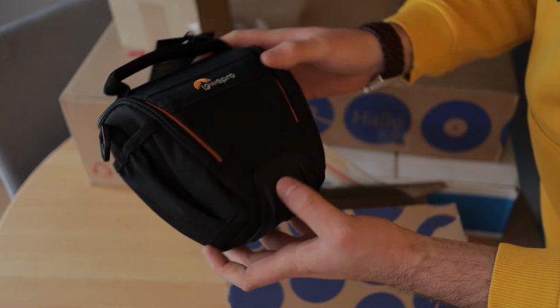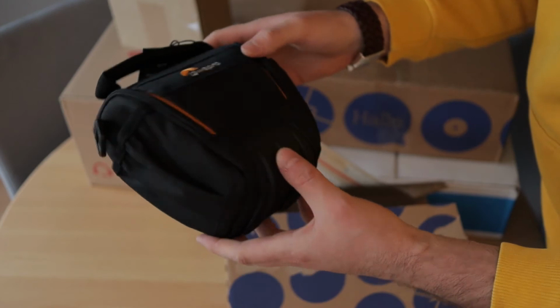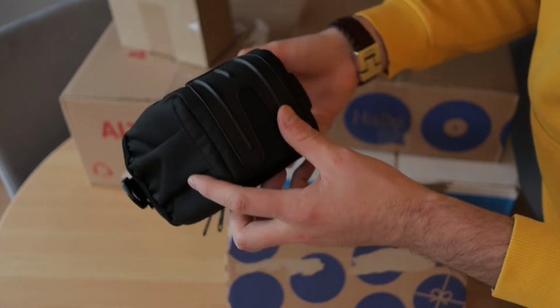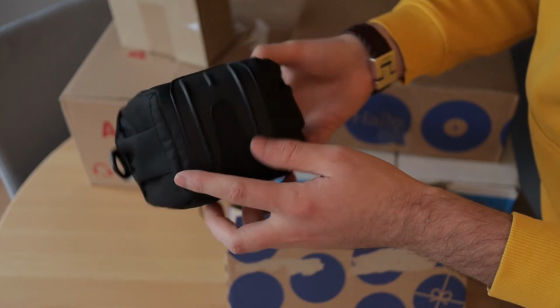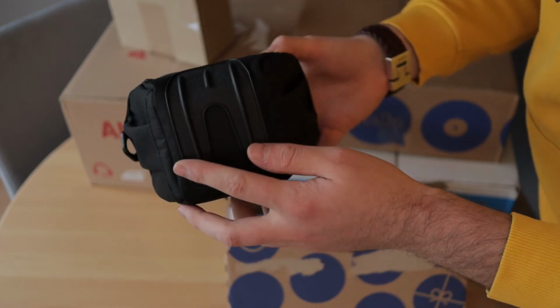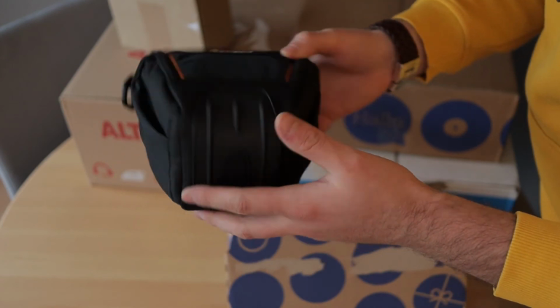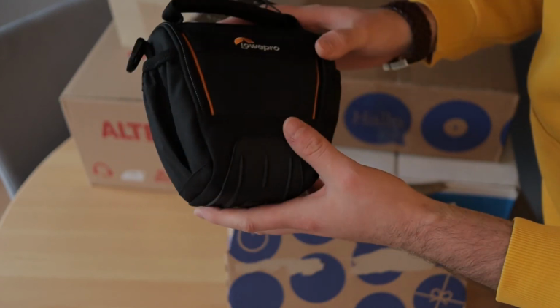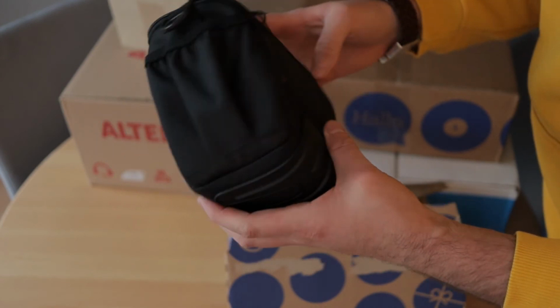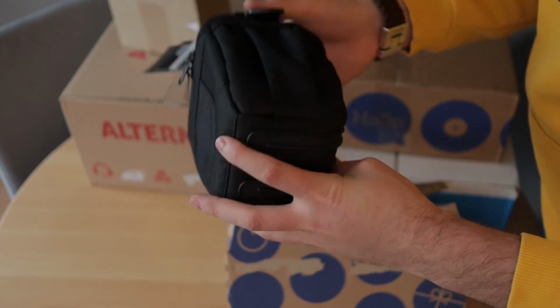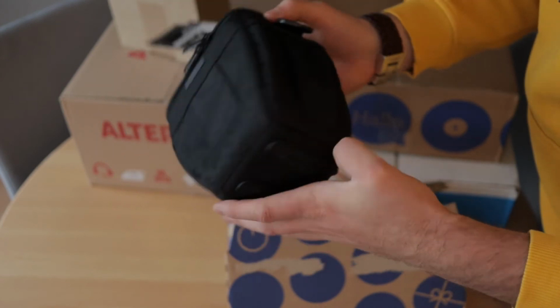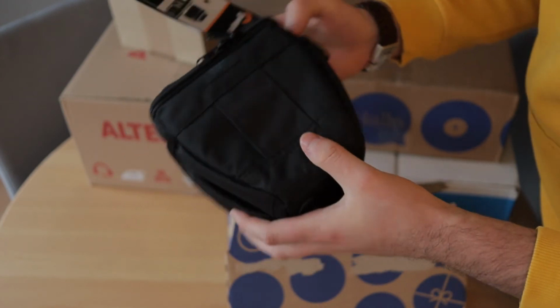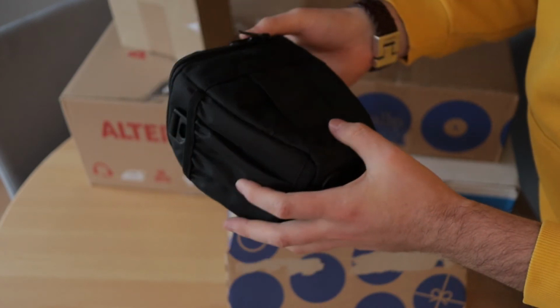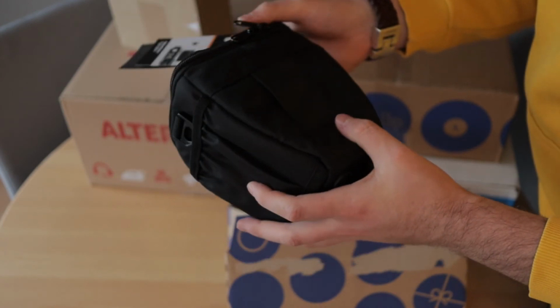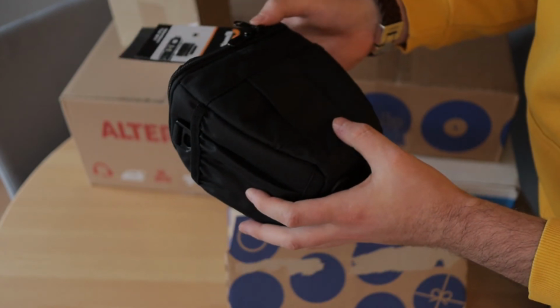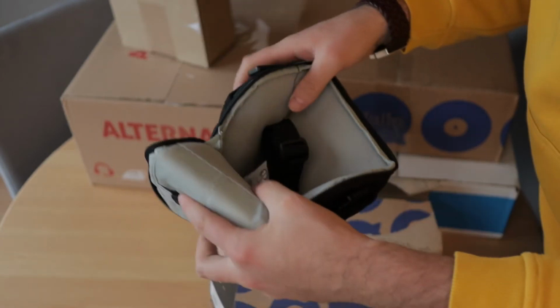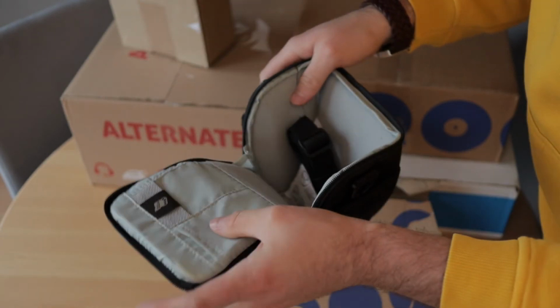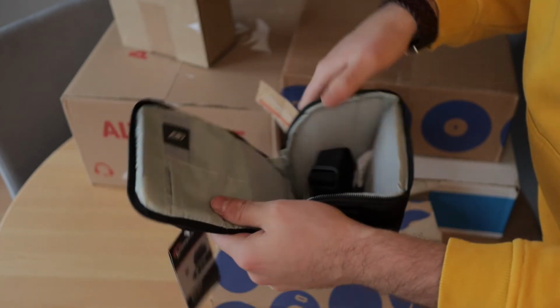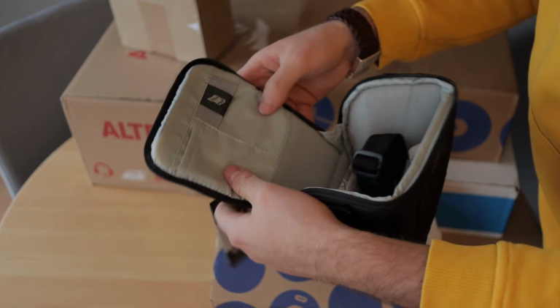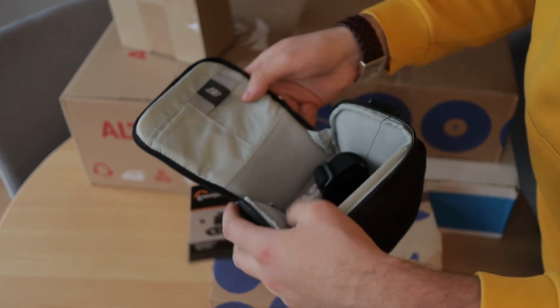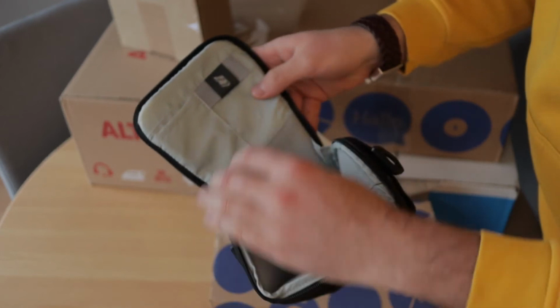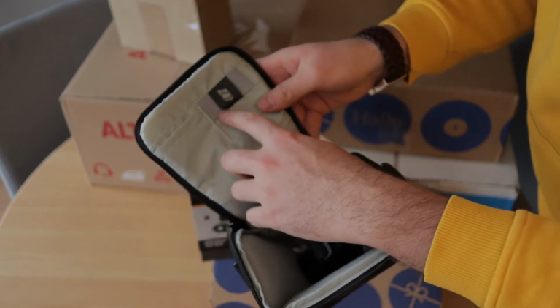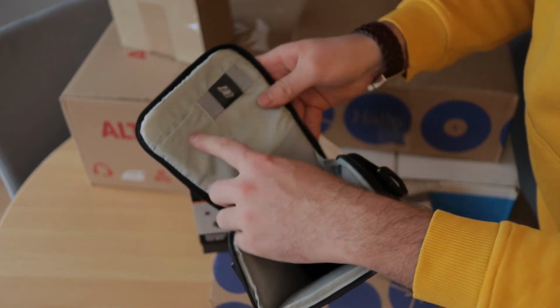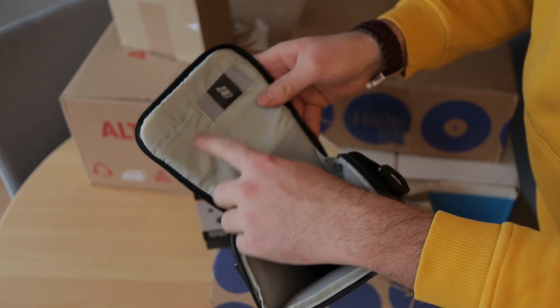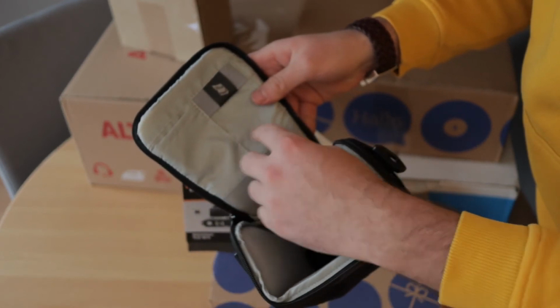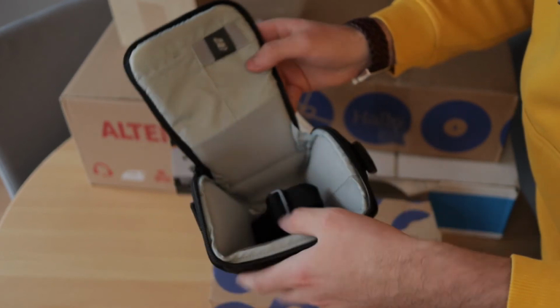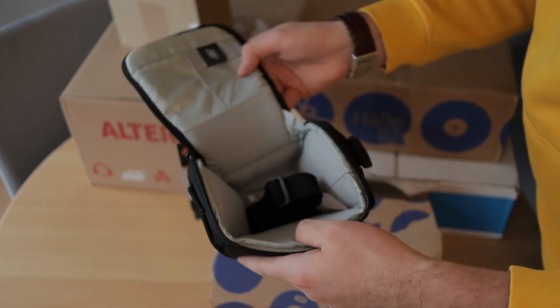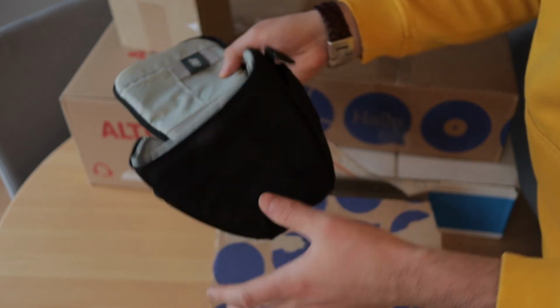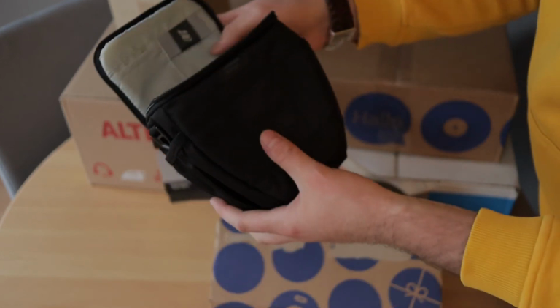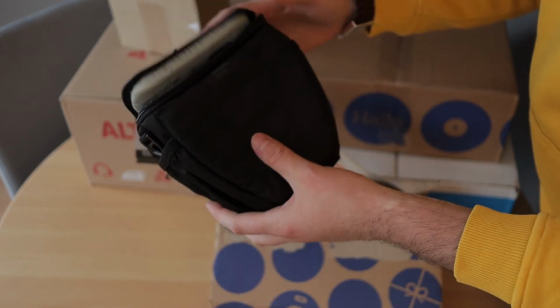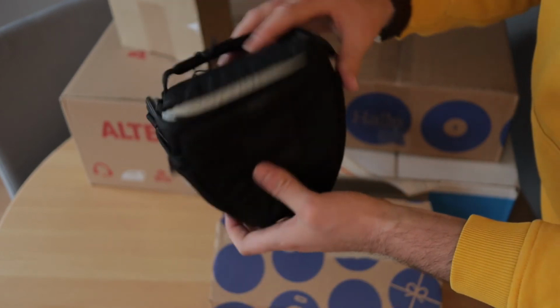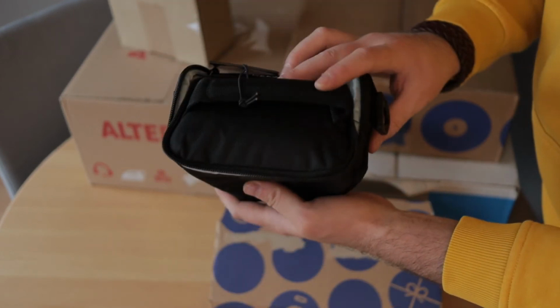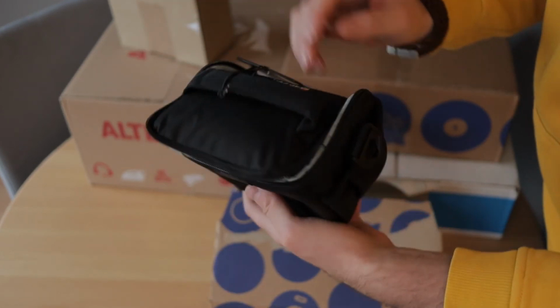I've got some more camera accessories here. This is a Lowepro camera bag. I already have a bigger bag from Lowepro but I also wanted a smaller one for when I only want to take my camera with me.